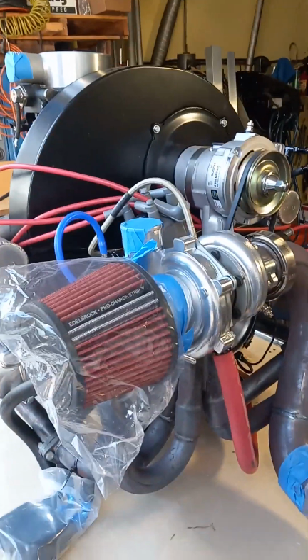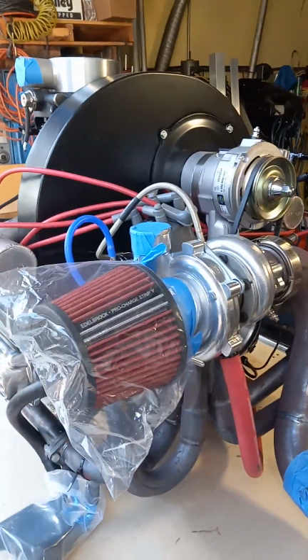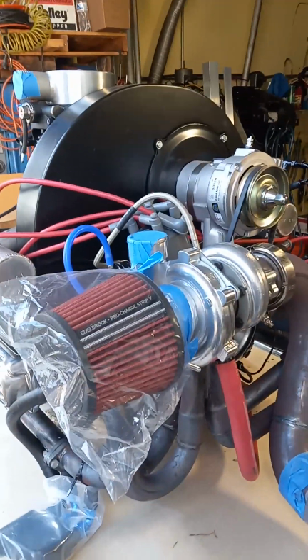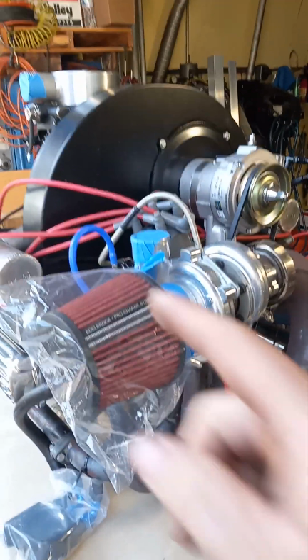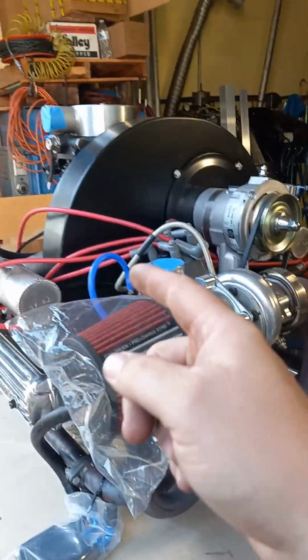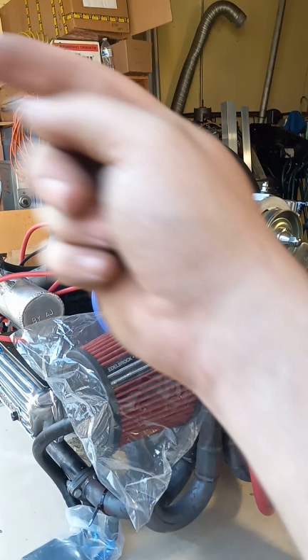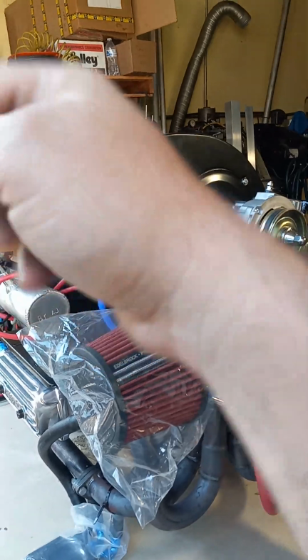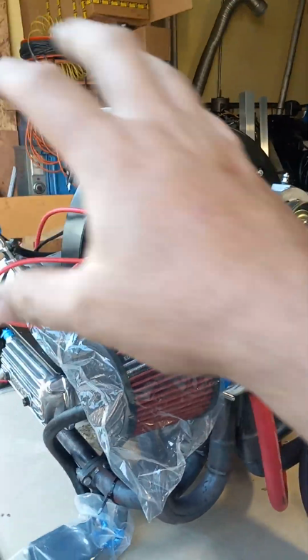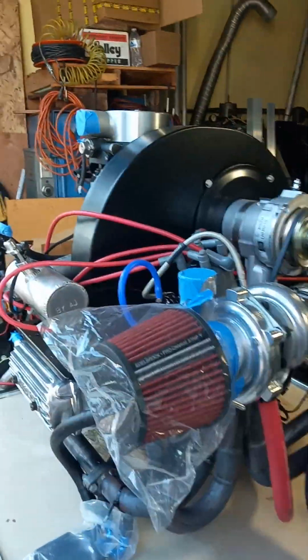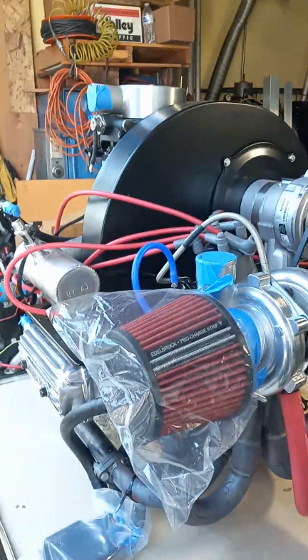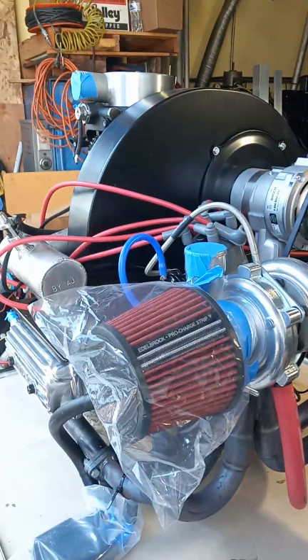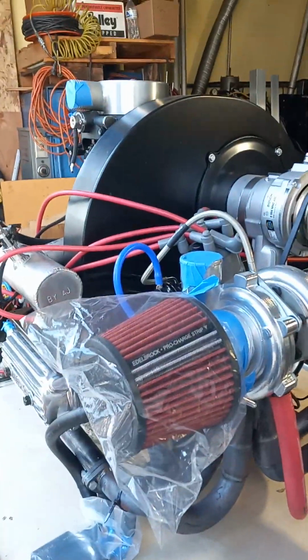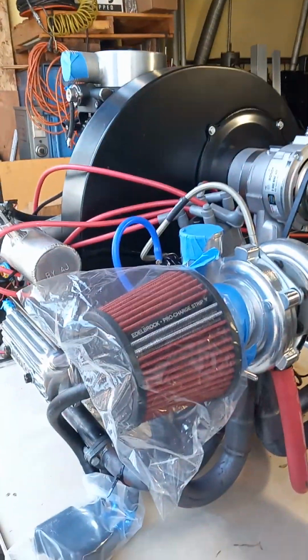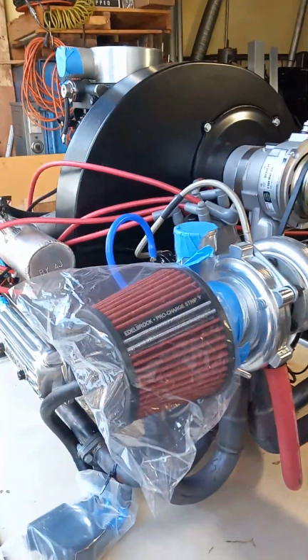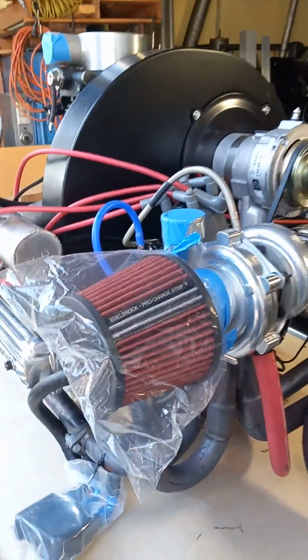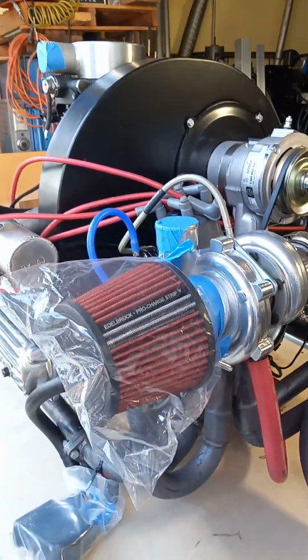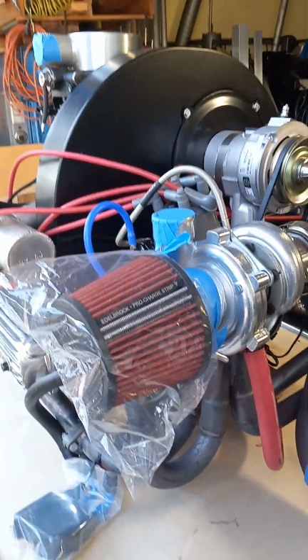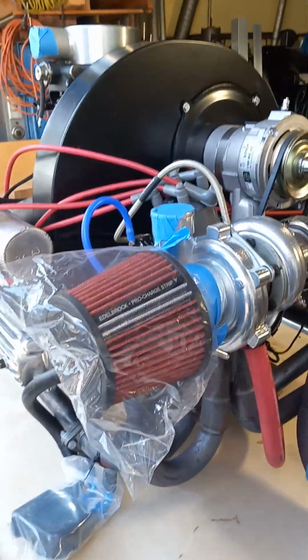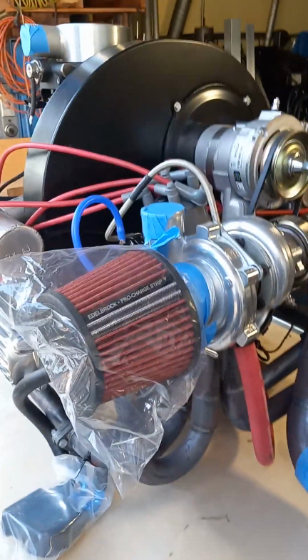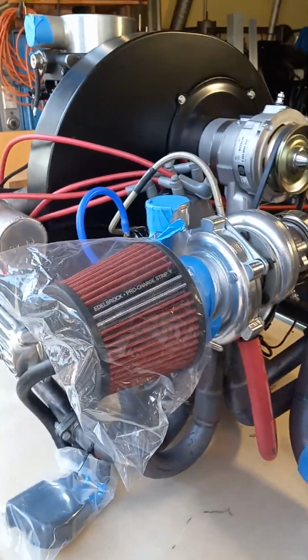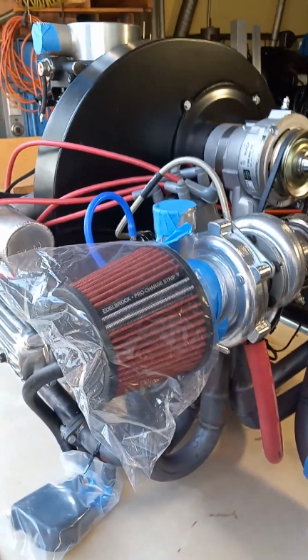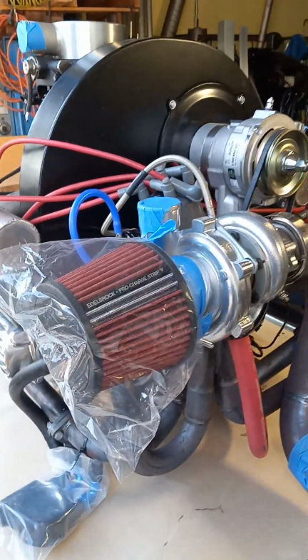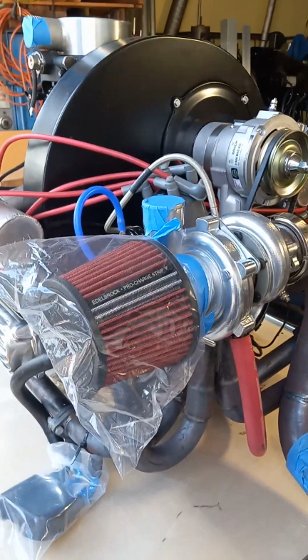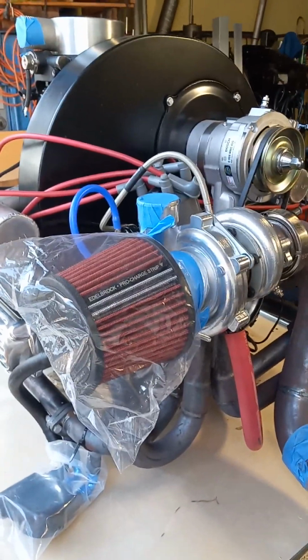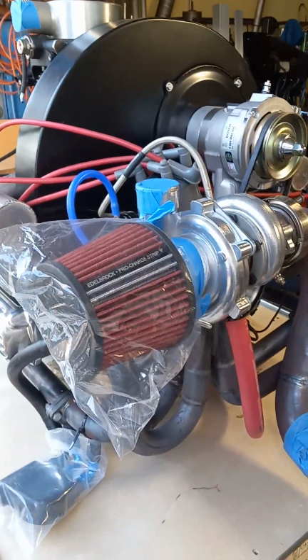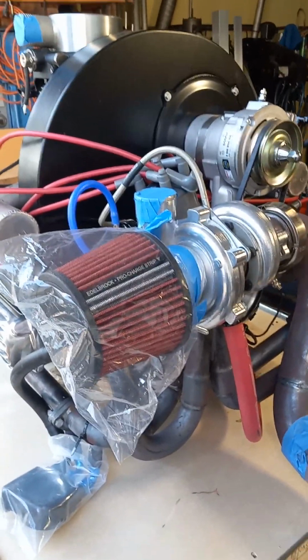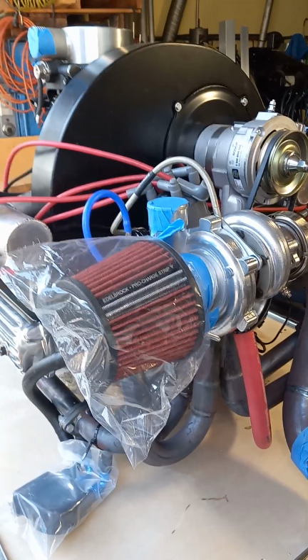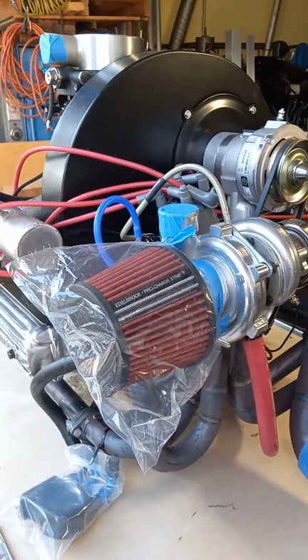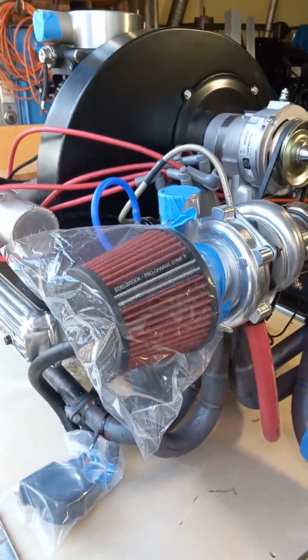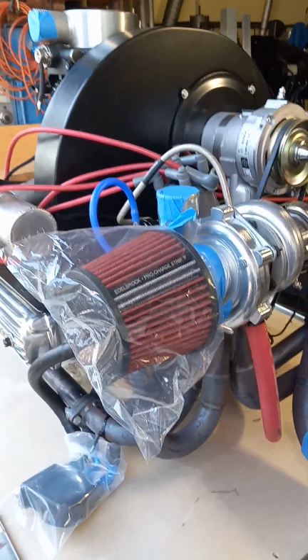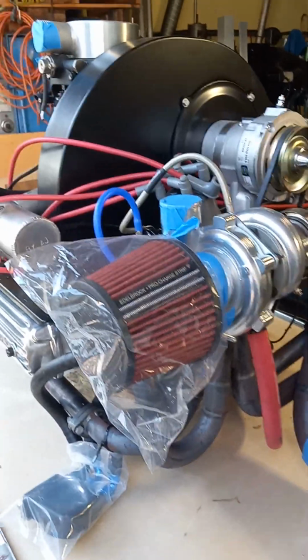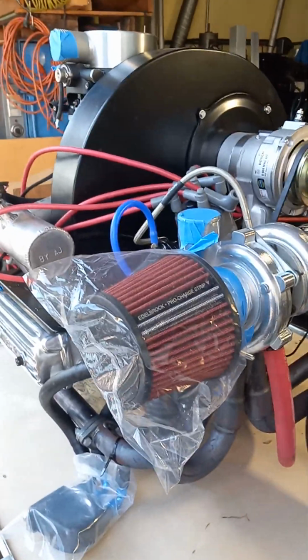Because of that it's going to have a water-to-air intercooler. Because of that it's going to run higher than normal boost levels, so it's got some things on it to make more and more power.